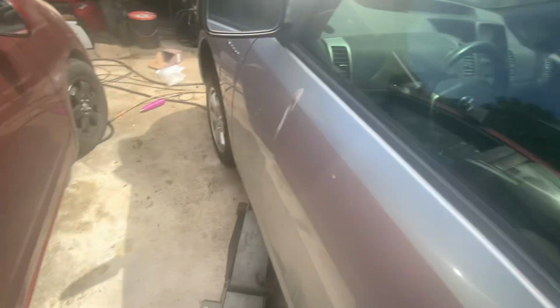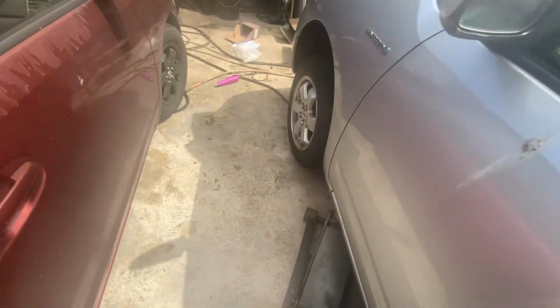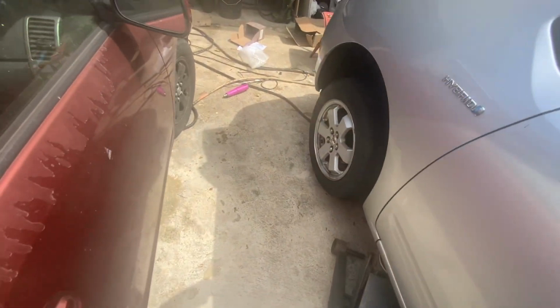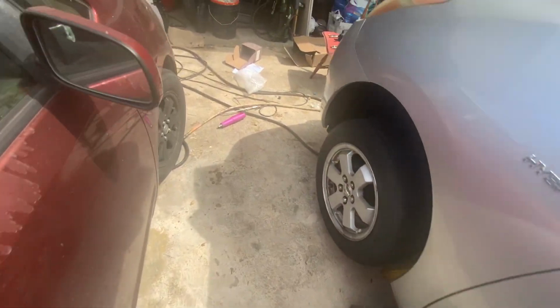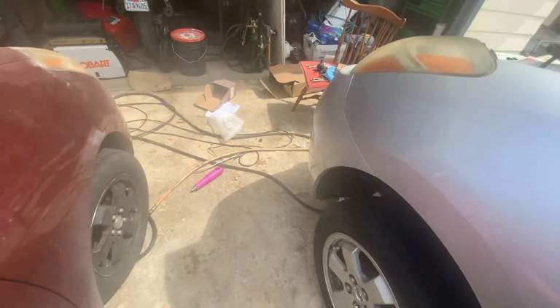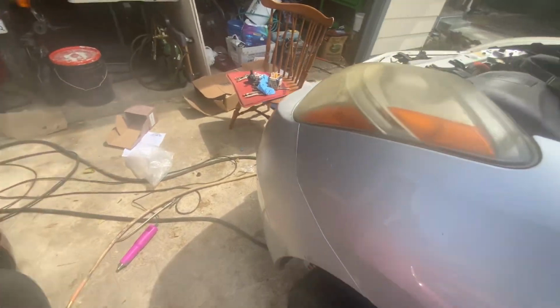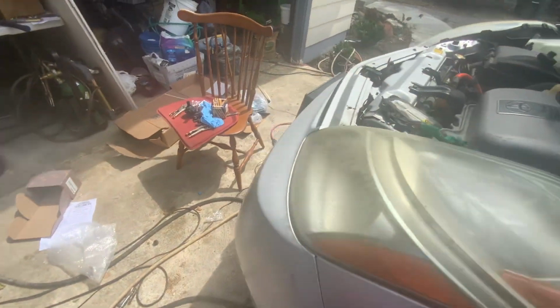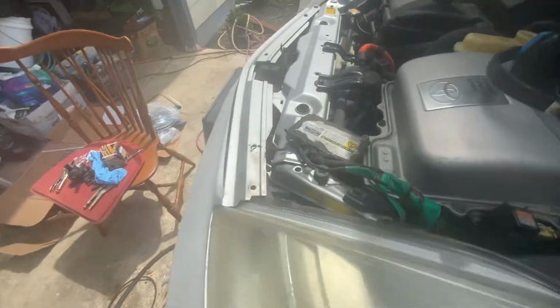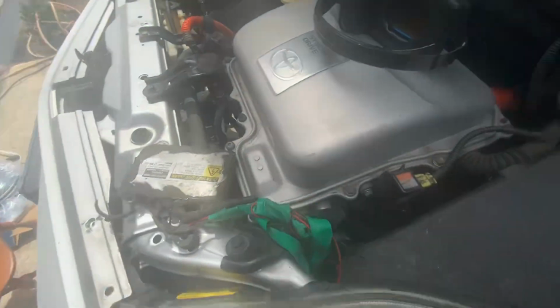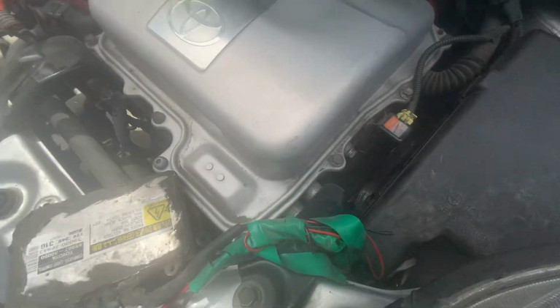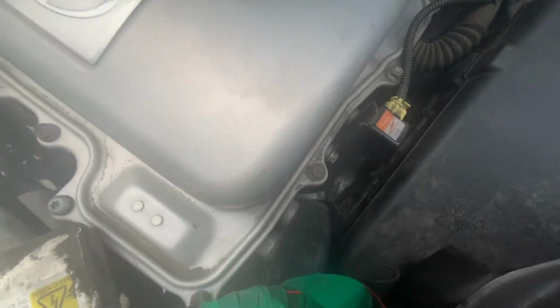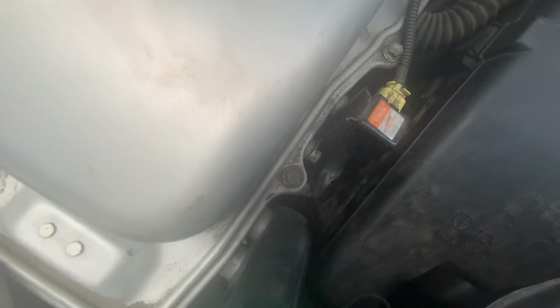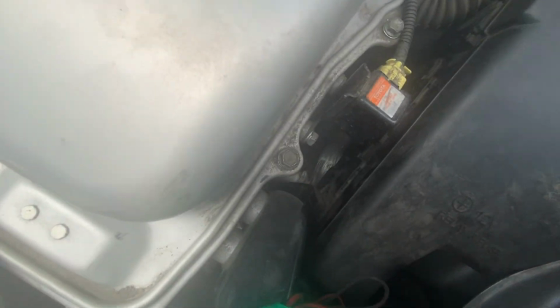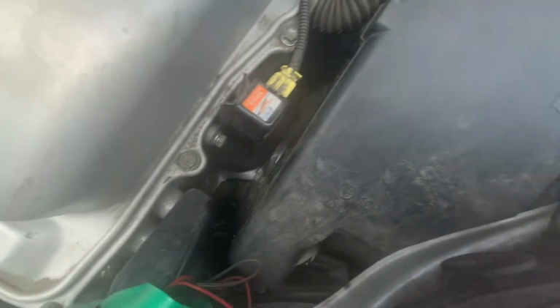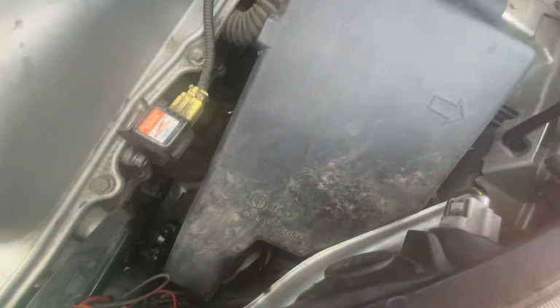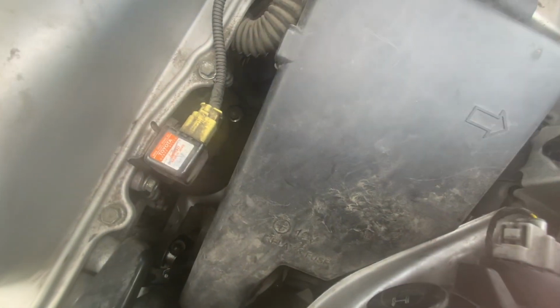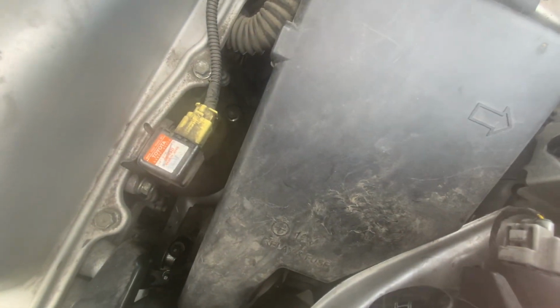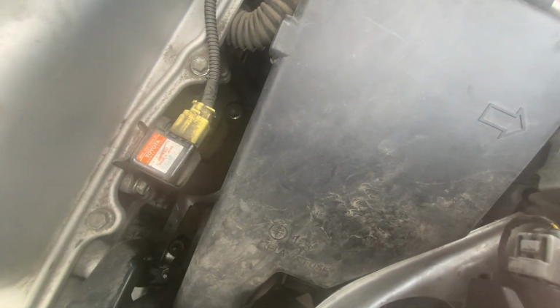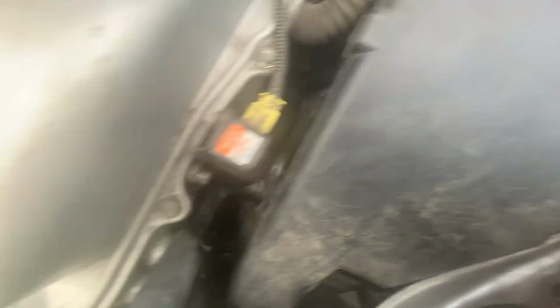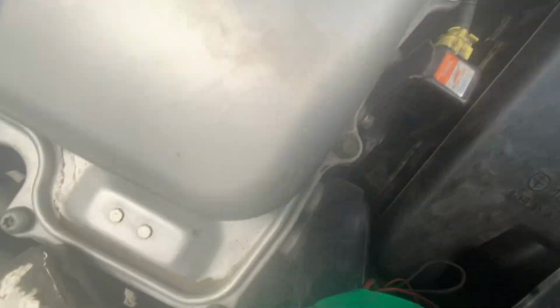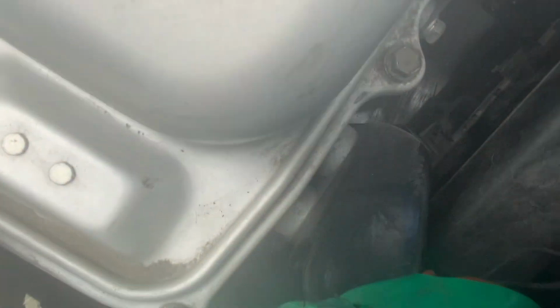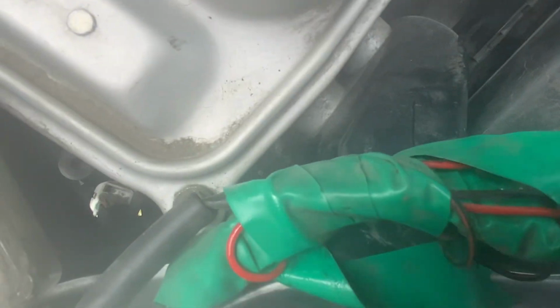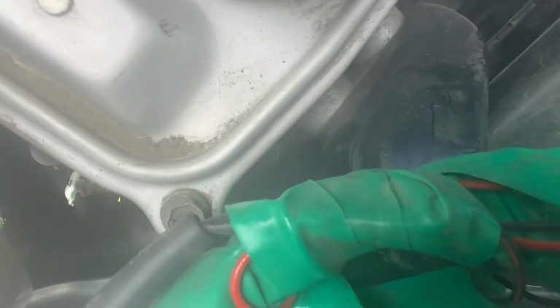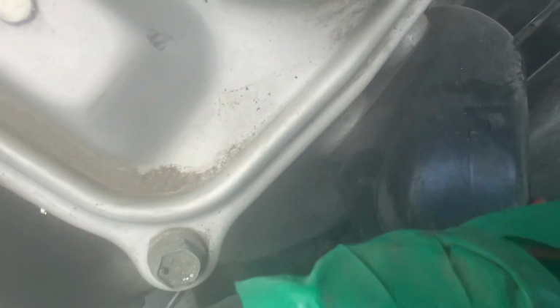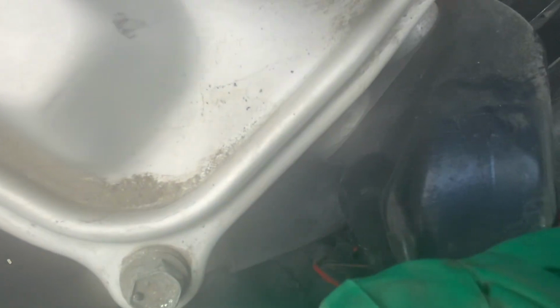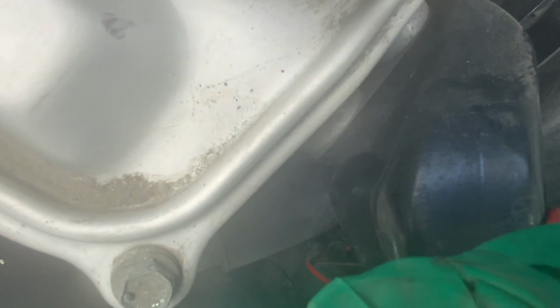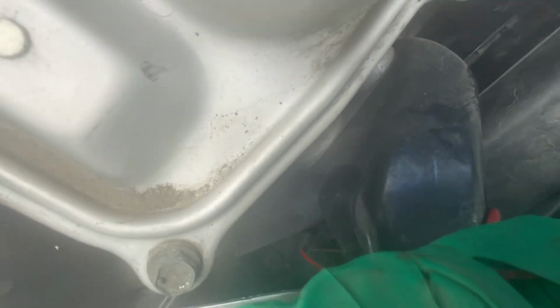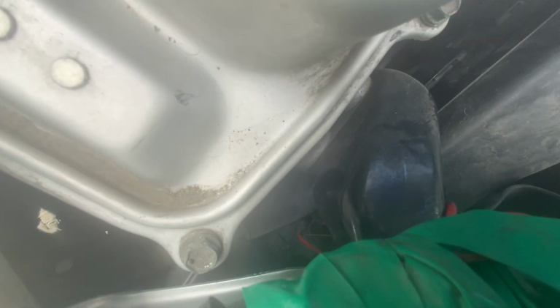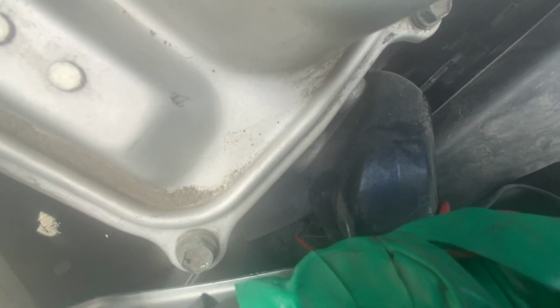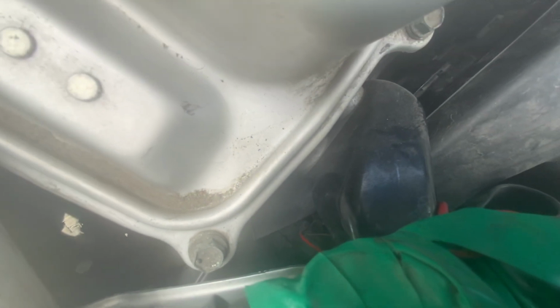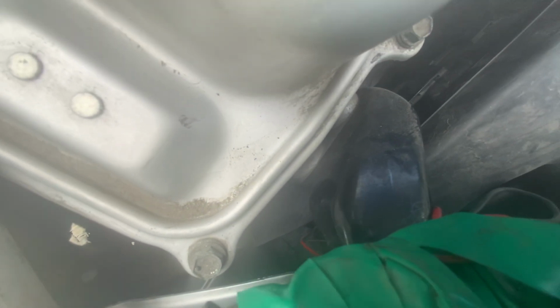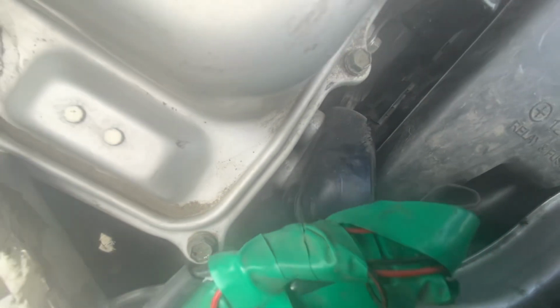That makes this pump start to flow. So this noise is what a brand new AISIN pump sounds like. It's just a whirring sound — it's a motor.